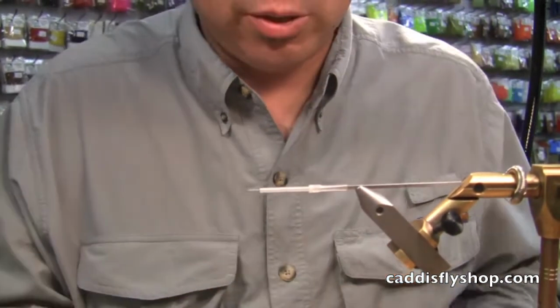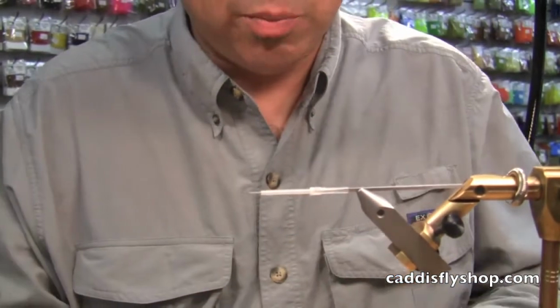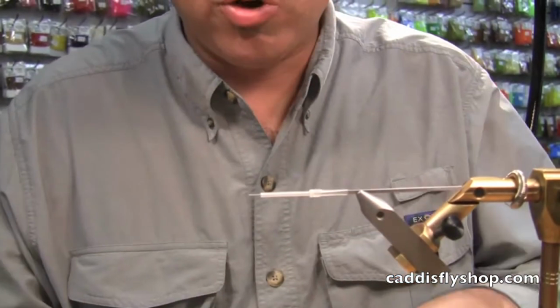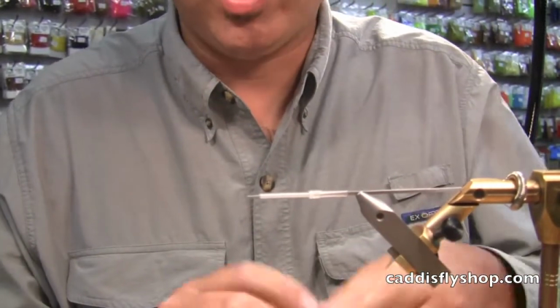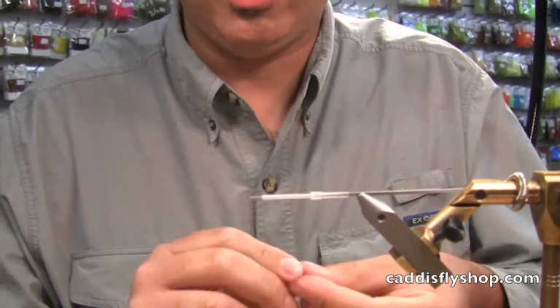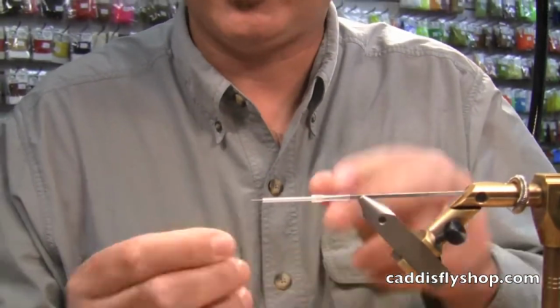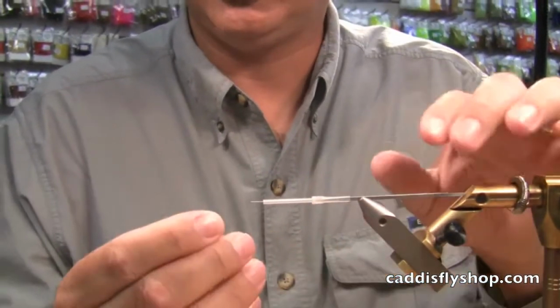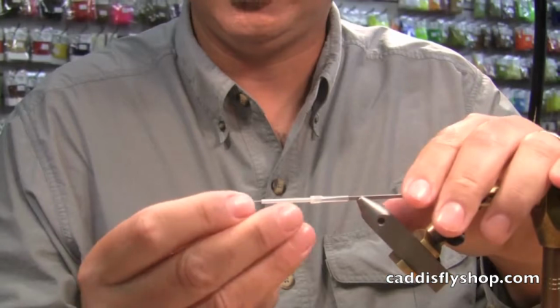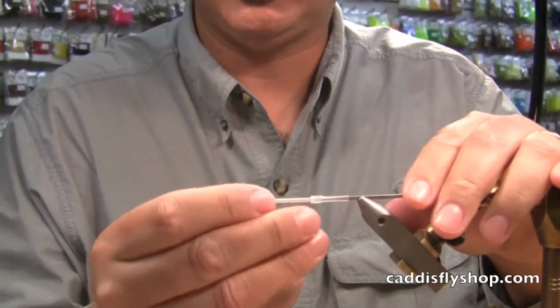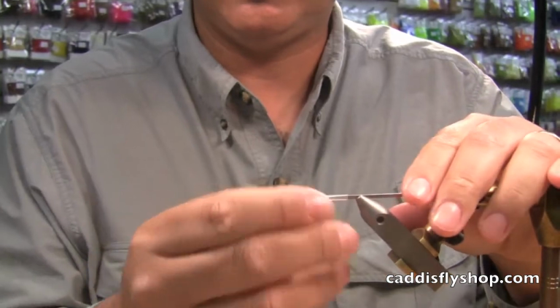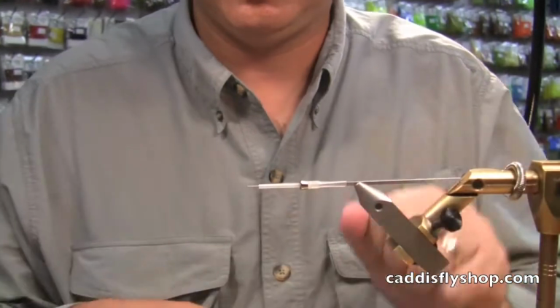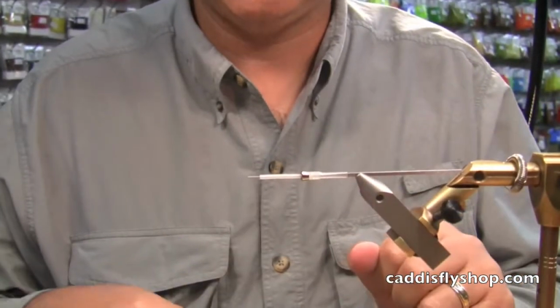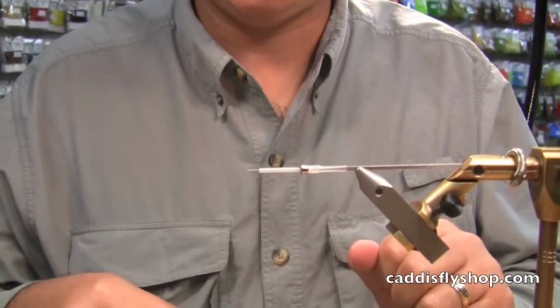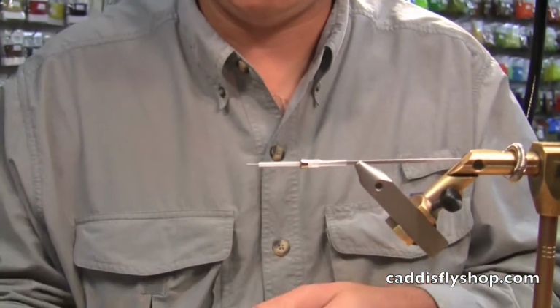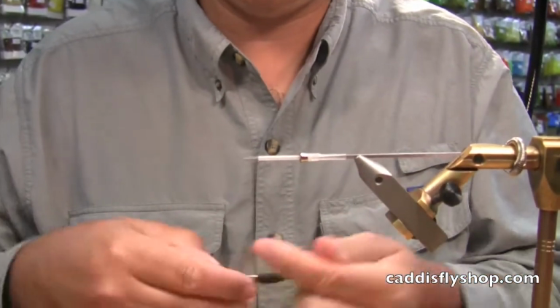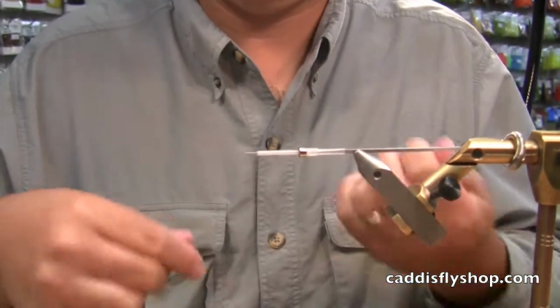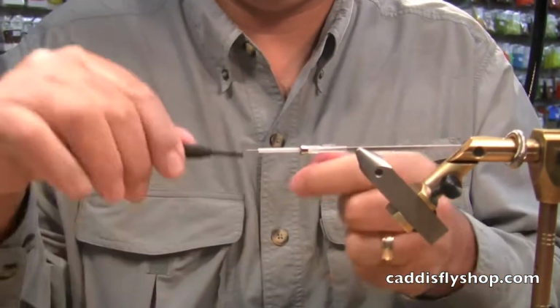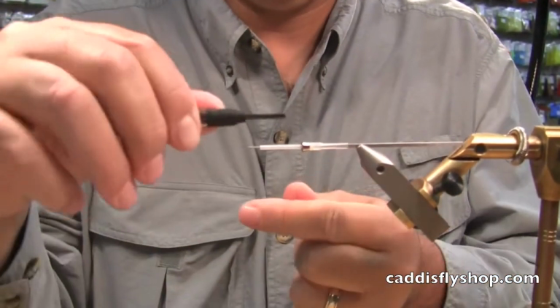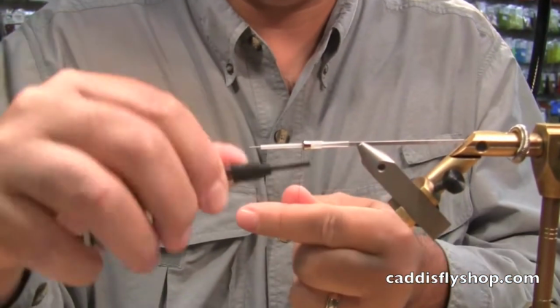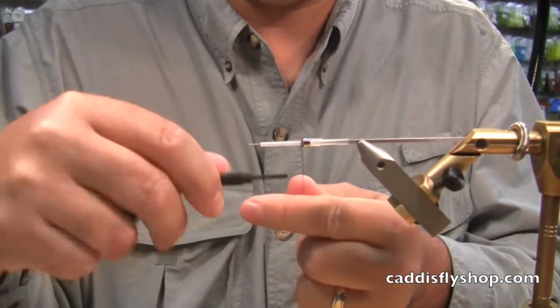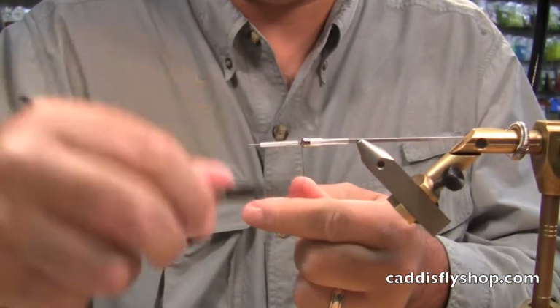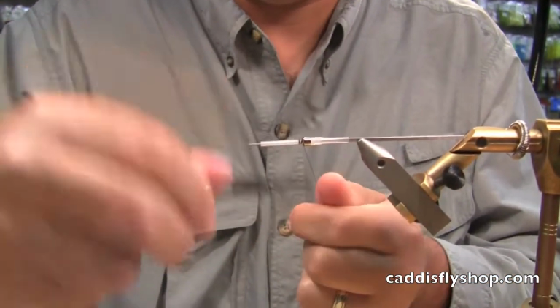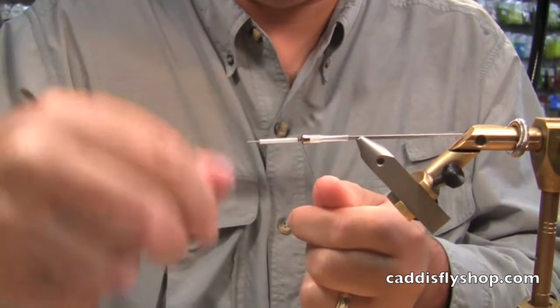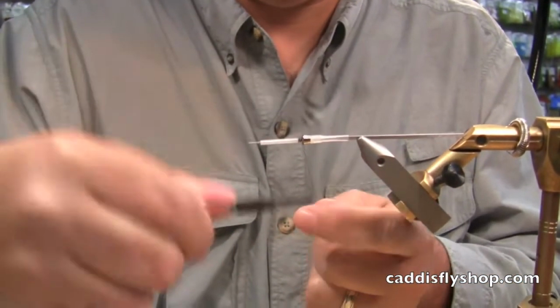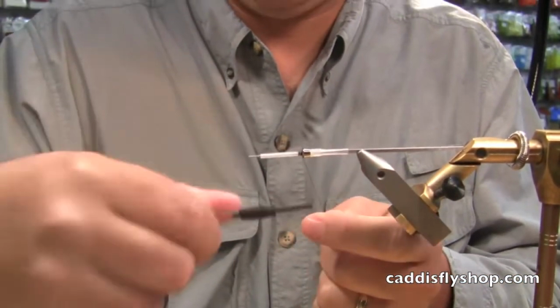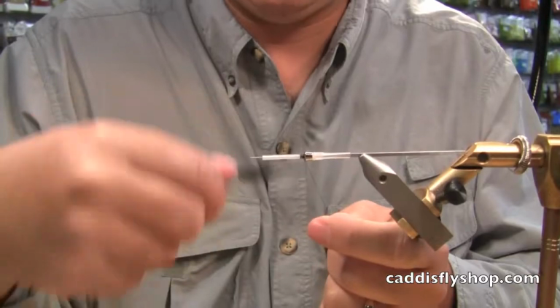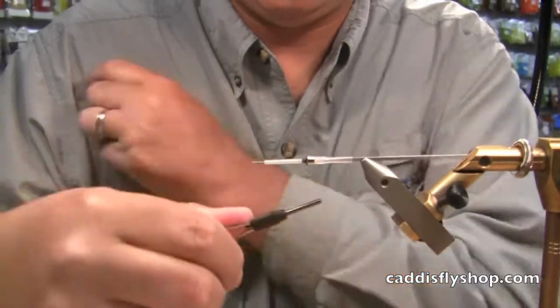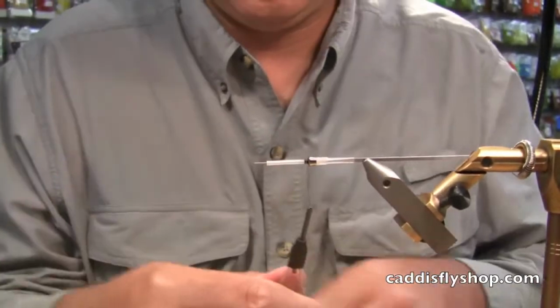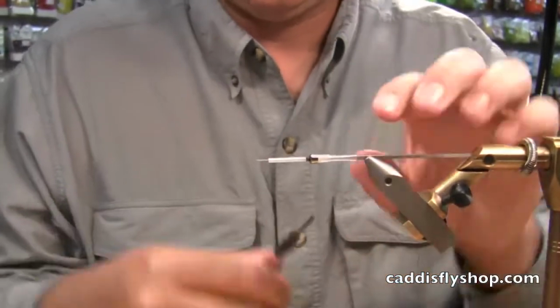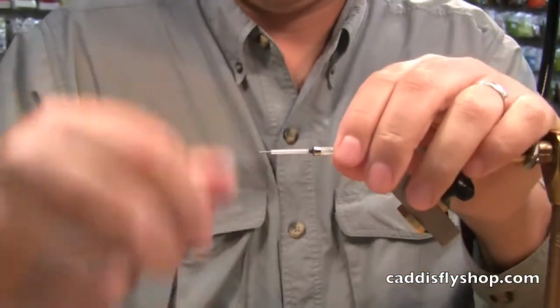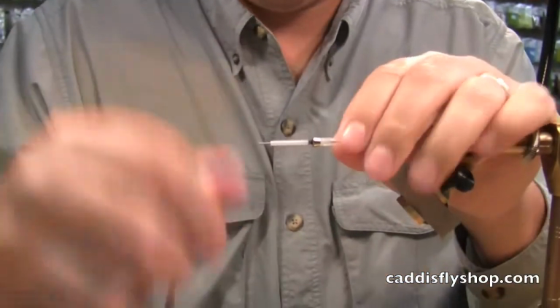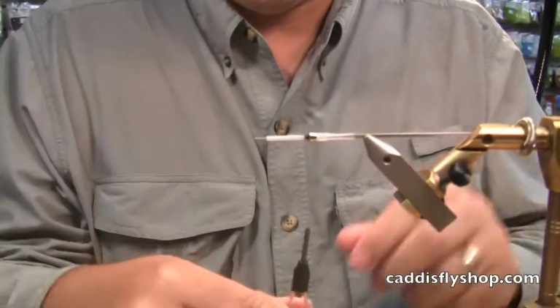Actually, we're going to put a drop weight on here first — I got a little ahead of myself. Drop weight. This adds a little weight to the fly to get it down. Then get your threads started.